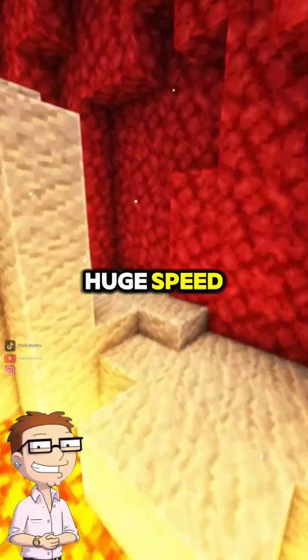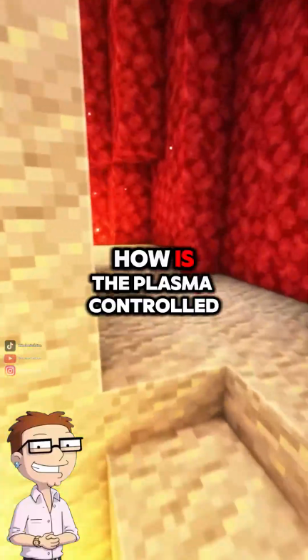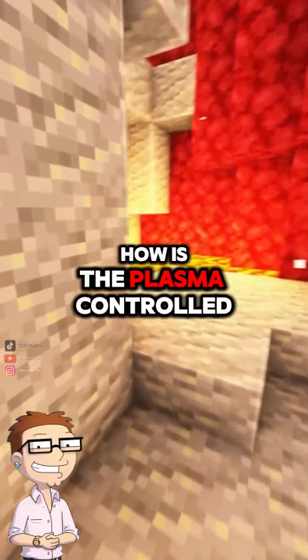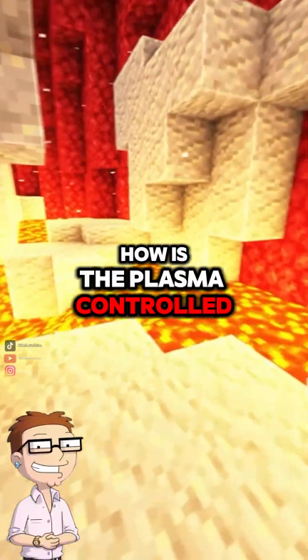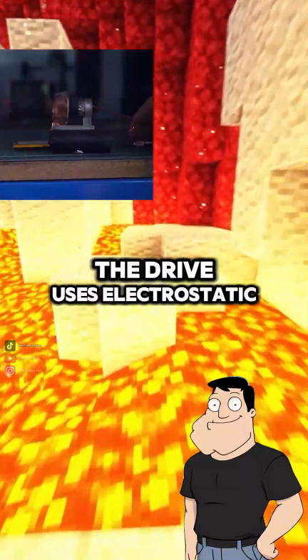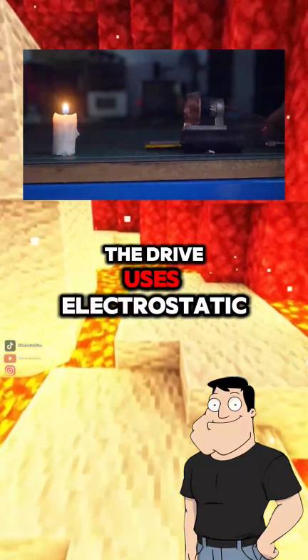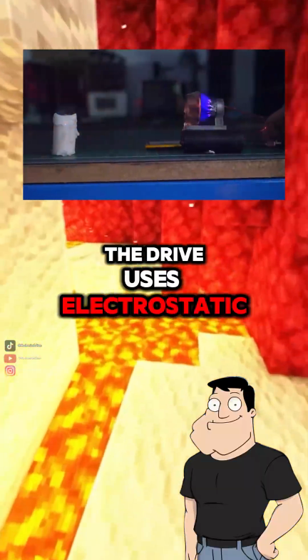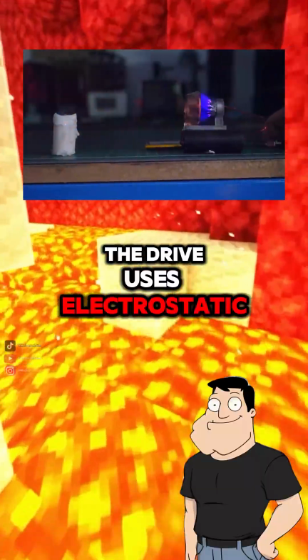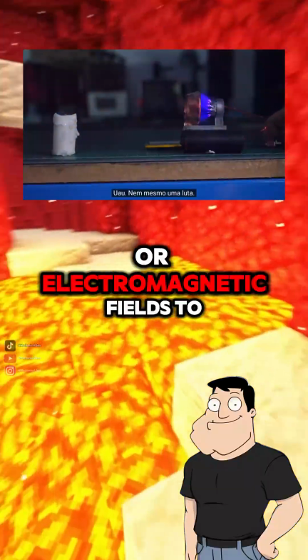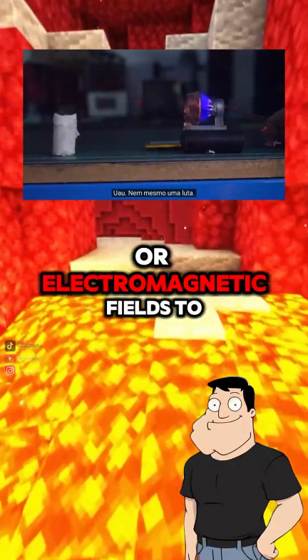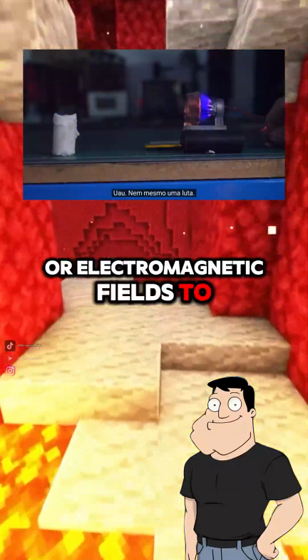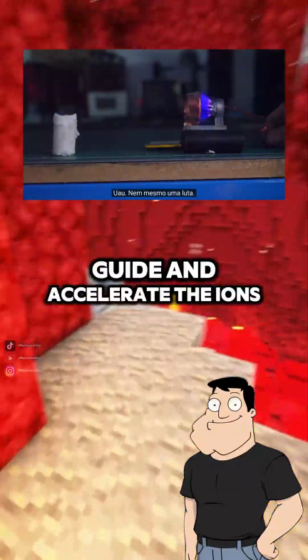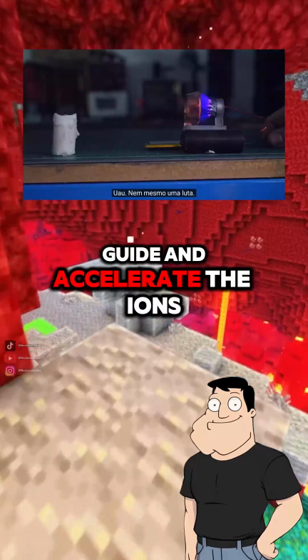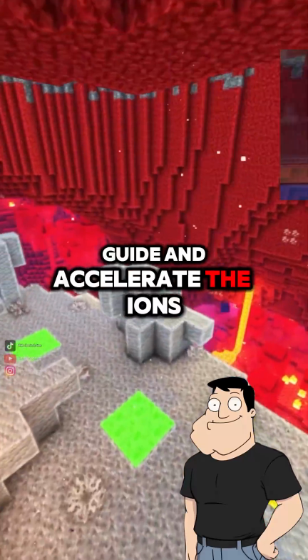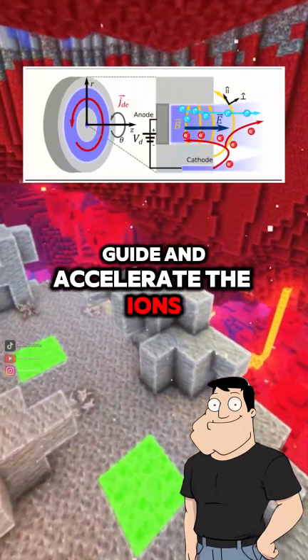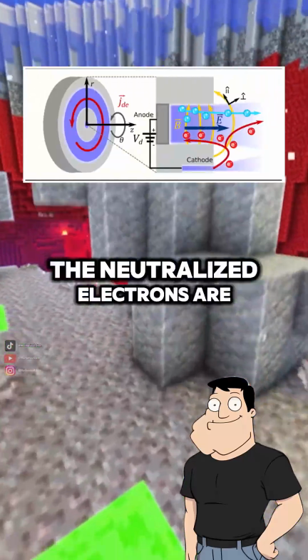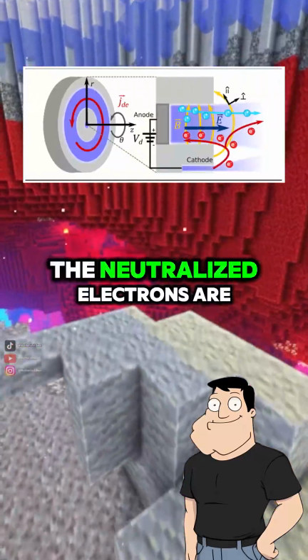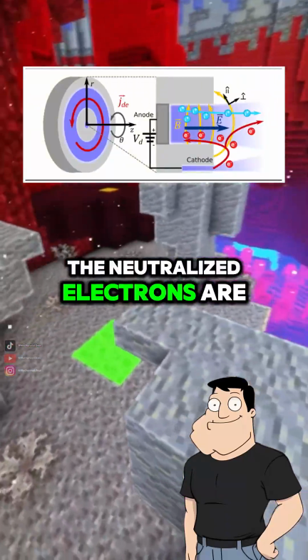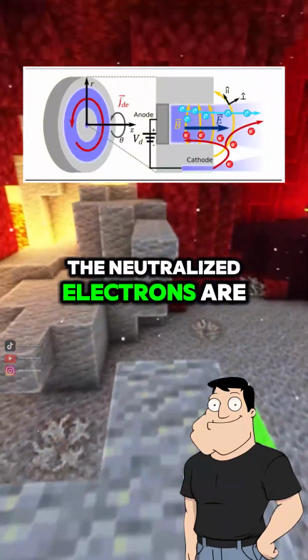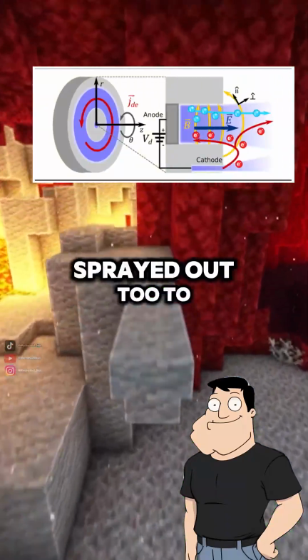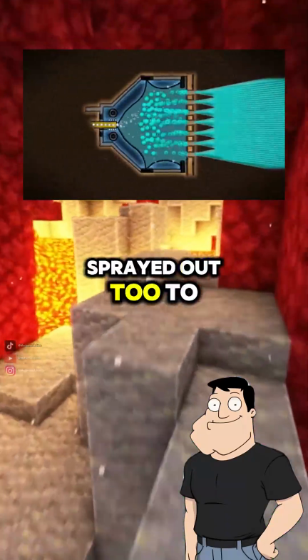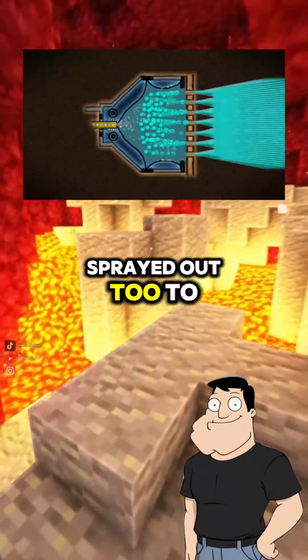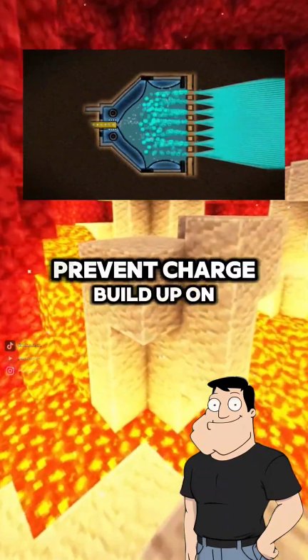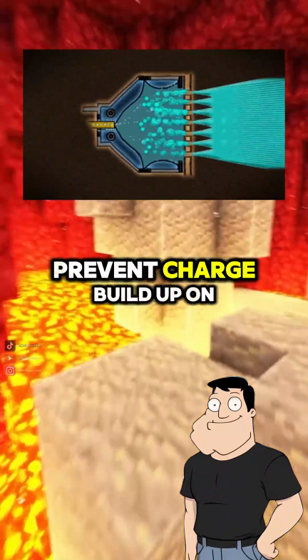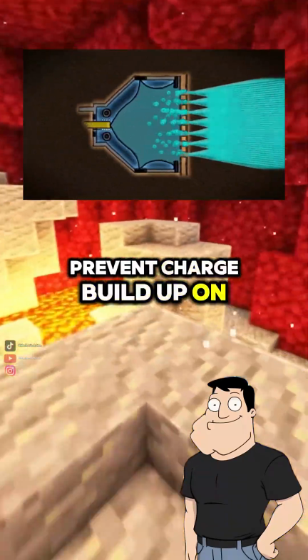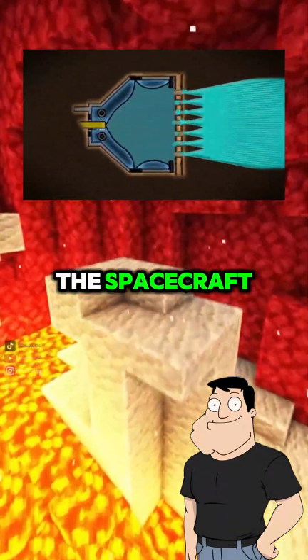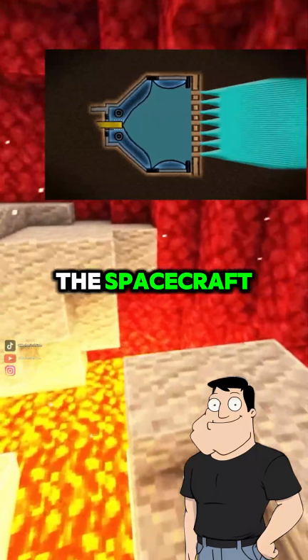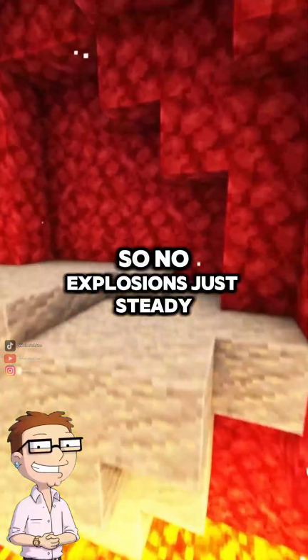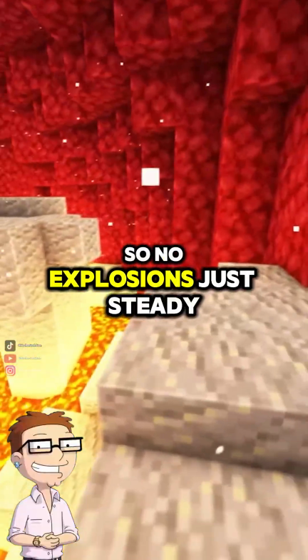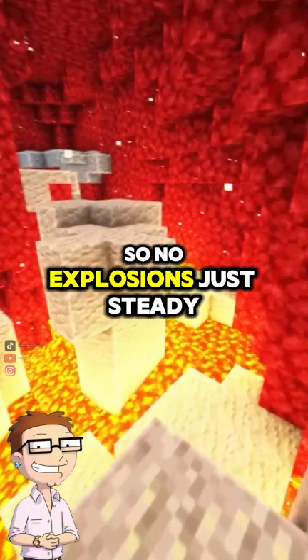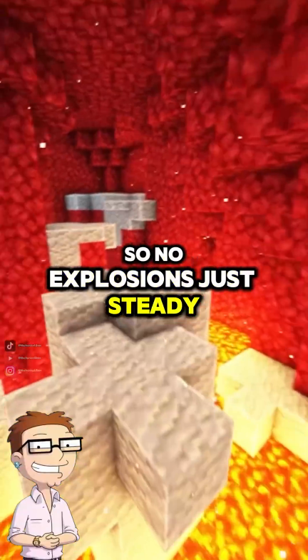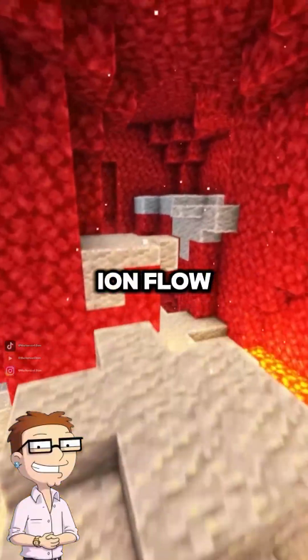How is the plasma controlled? The drive uses electrostatic or electromagnetic fields to guide and accelerate the ions. The neutralized electrons are sprayed out too, to prevent charge buildup on the spacecraft. So no explosions, just steady ion flow?